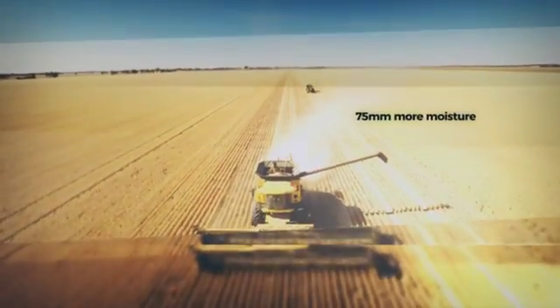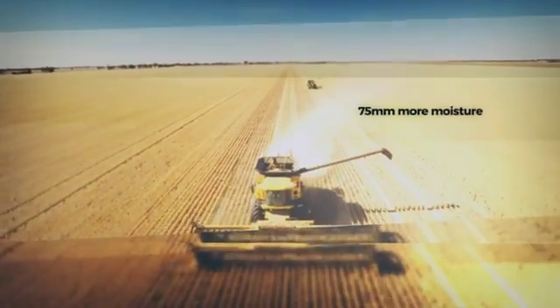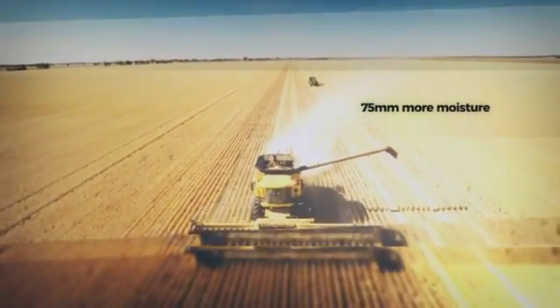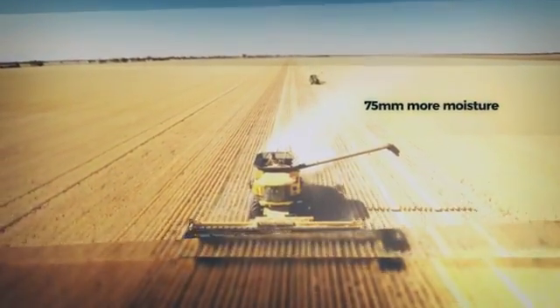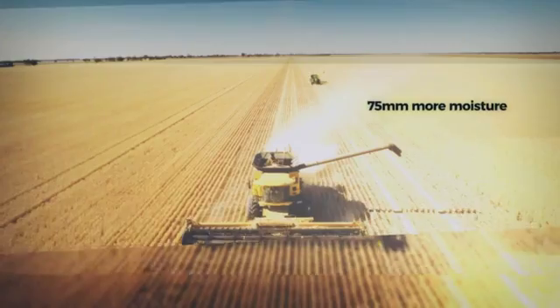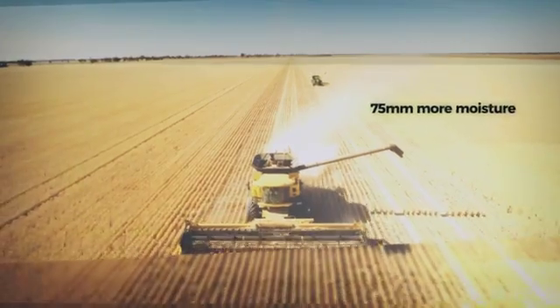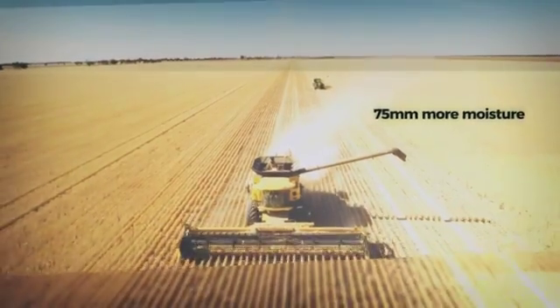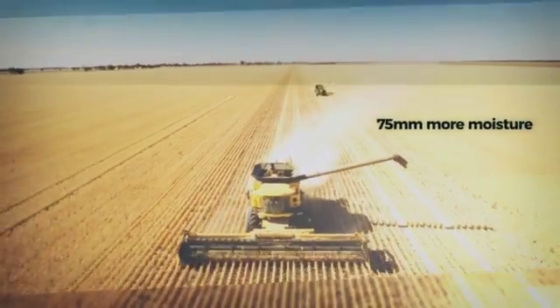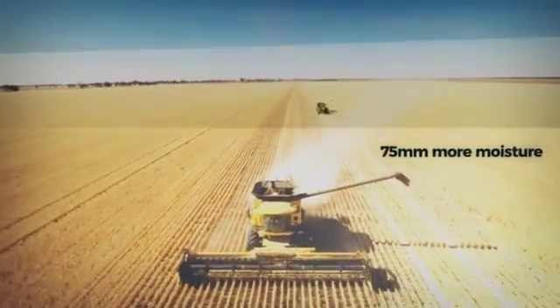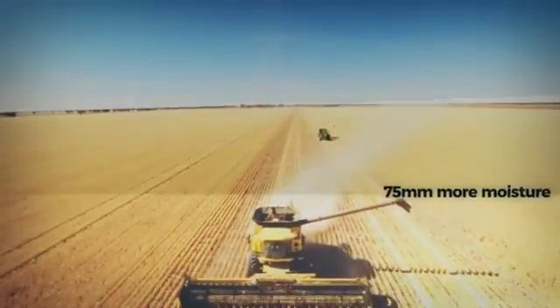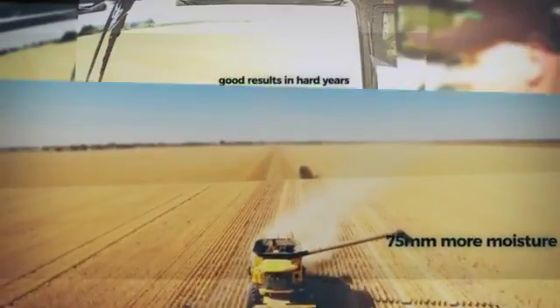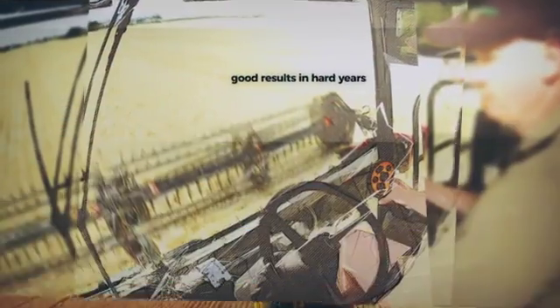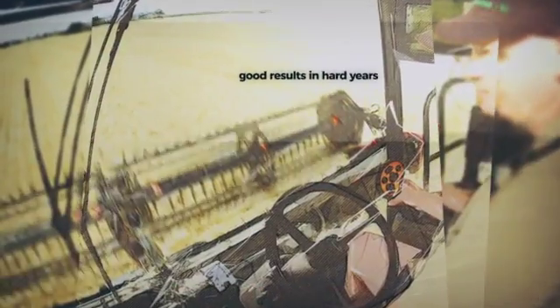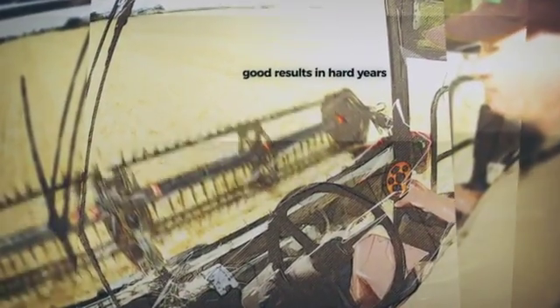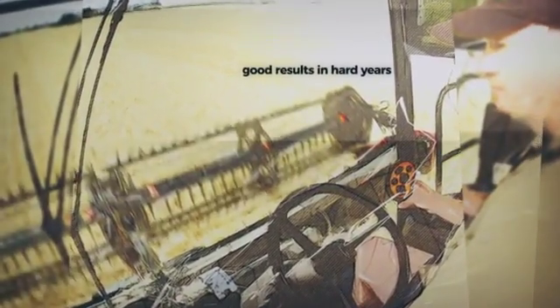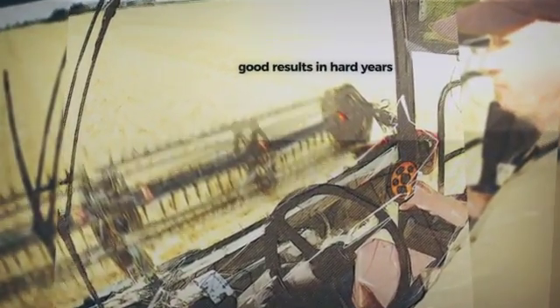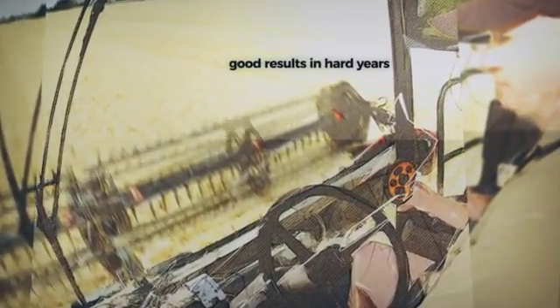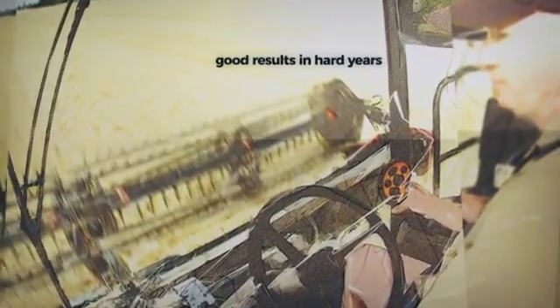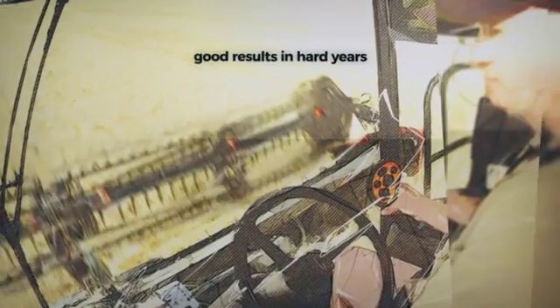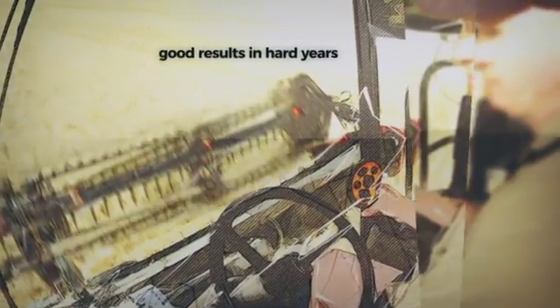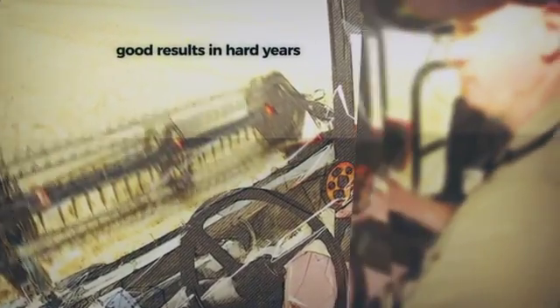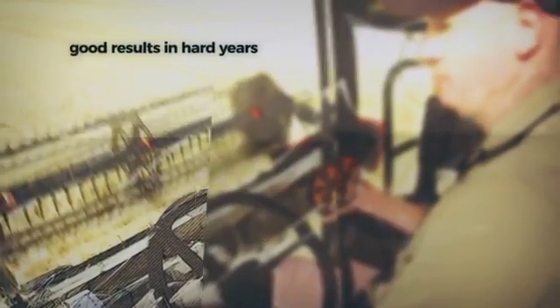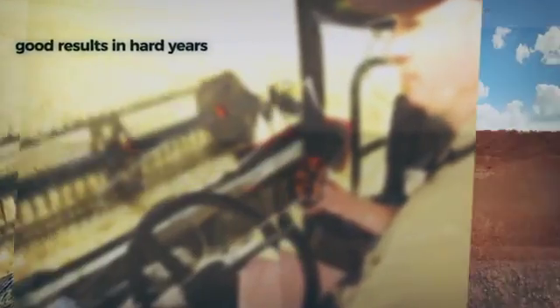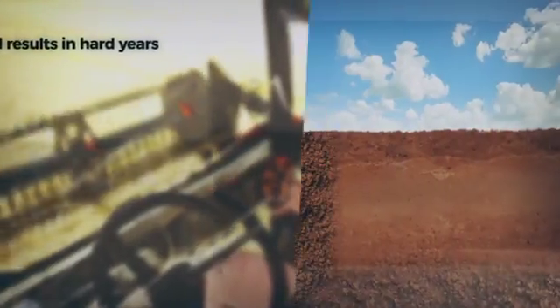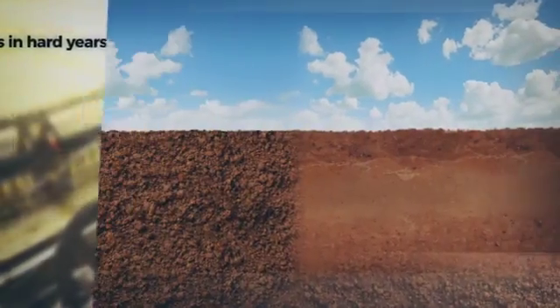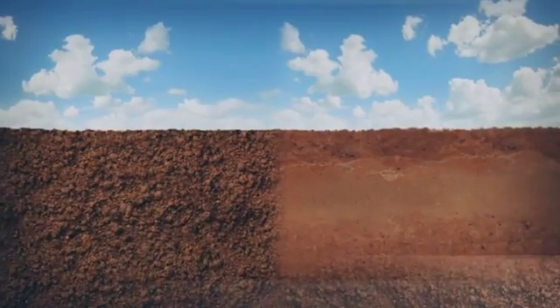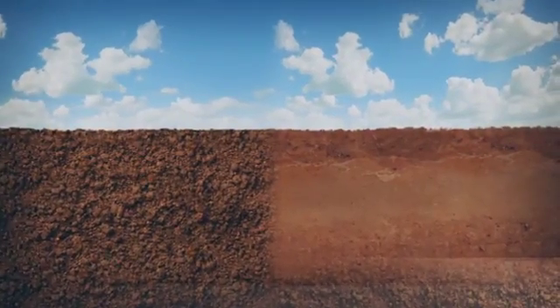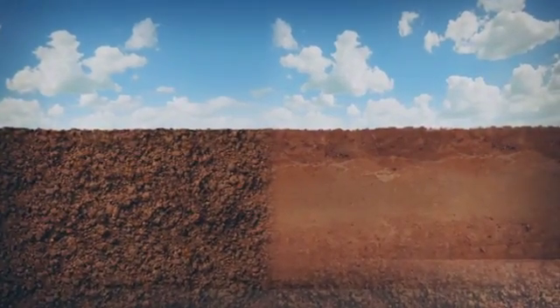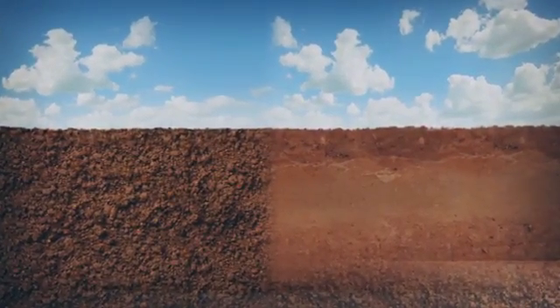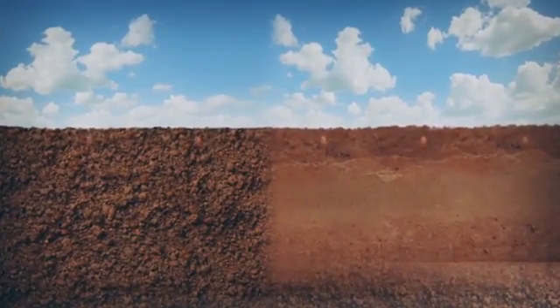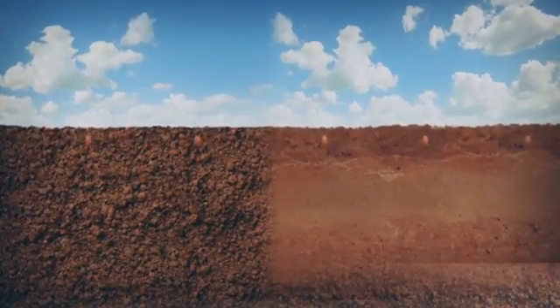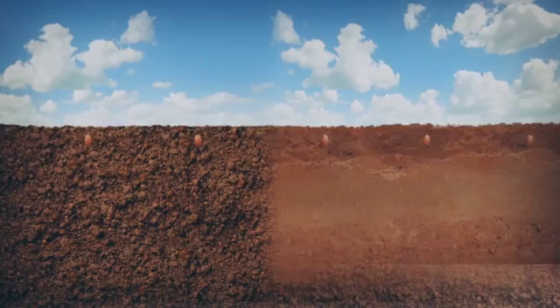Early adopters are convinced. They're getting consistent results, especially with limited soil moisture. Crops need soft soil, full of air spaces, to follow the easiest path to nutrients and water.